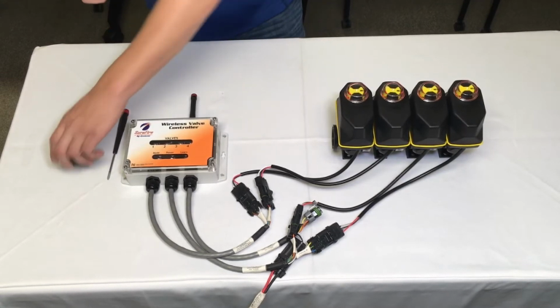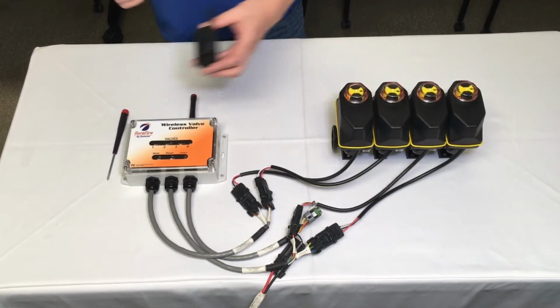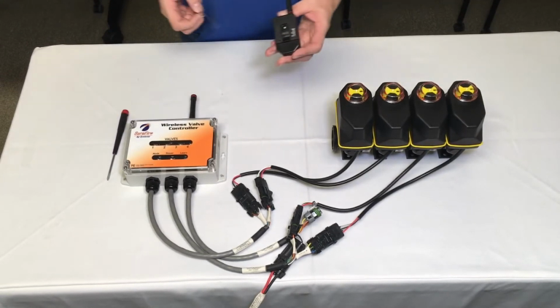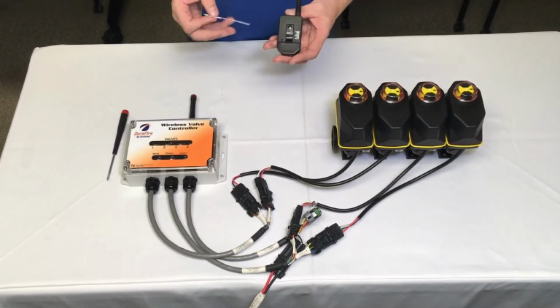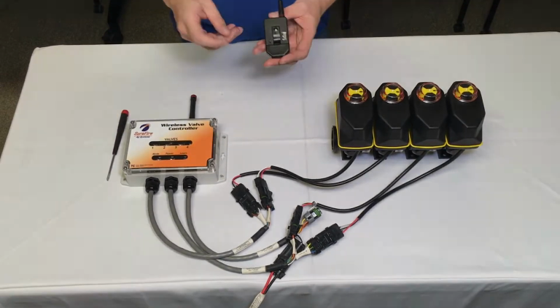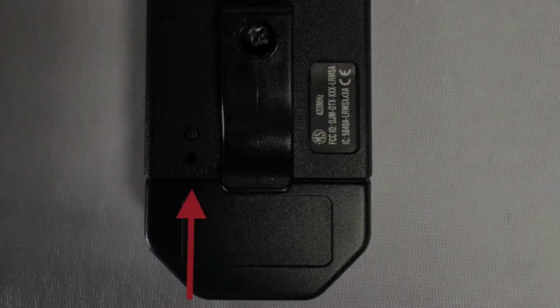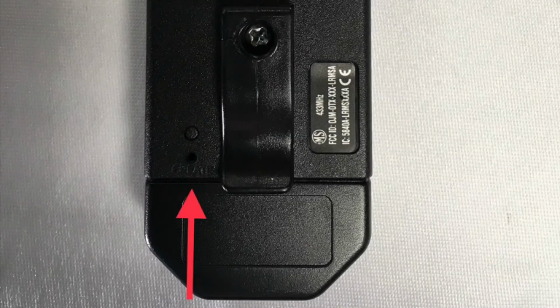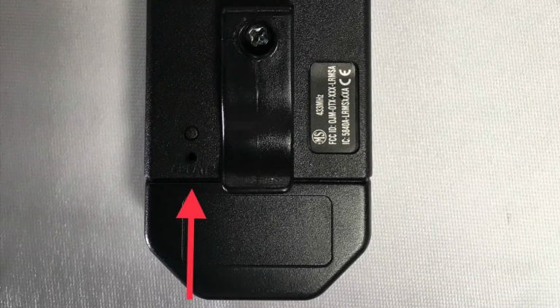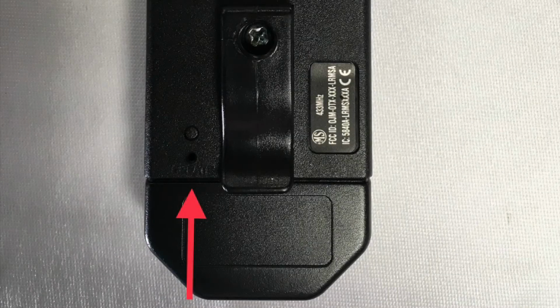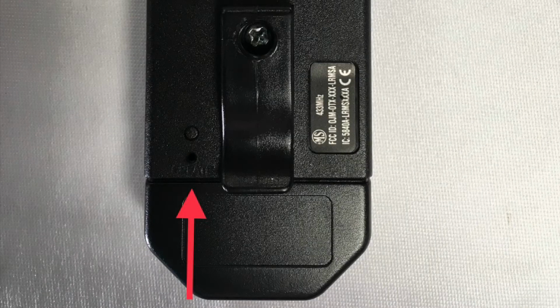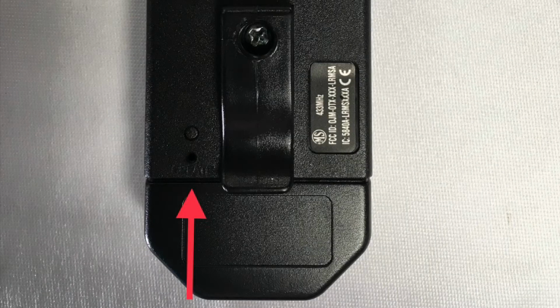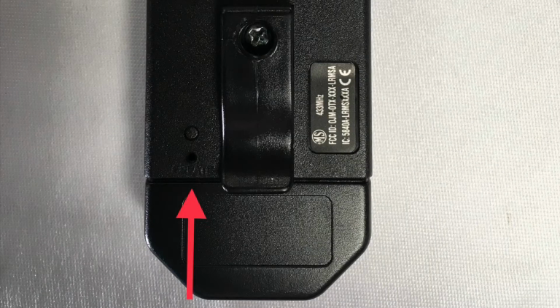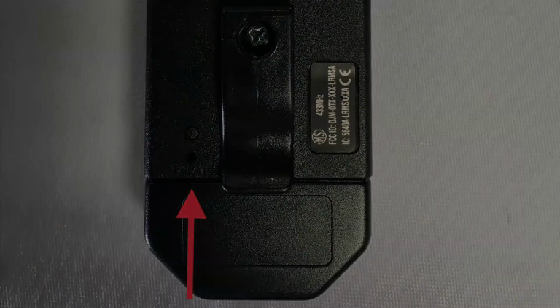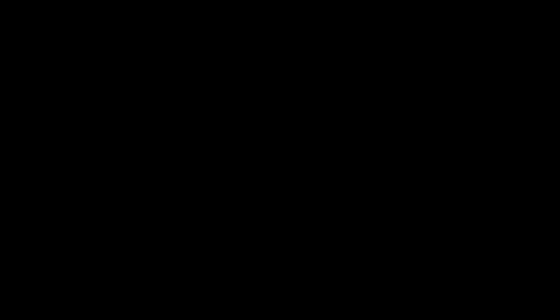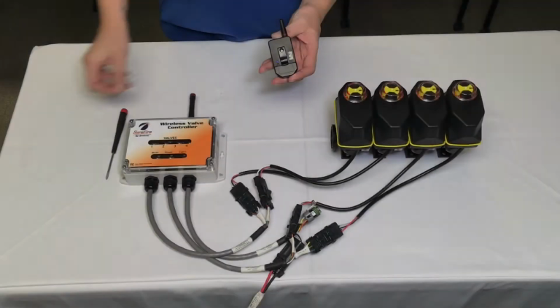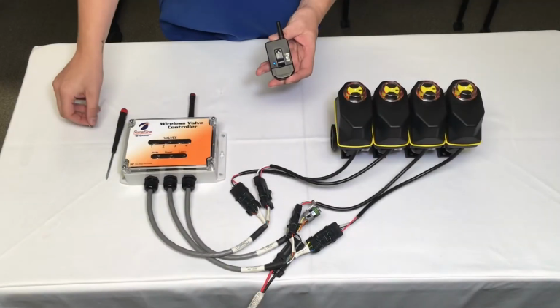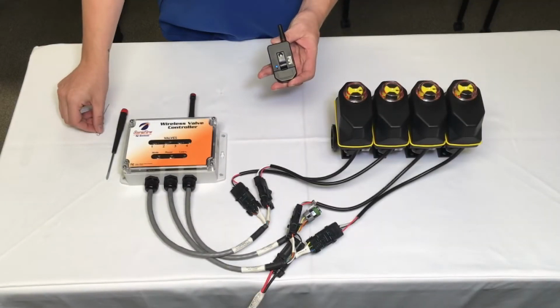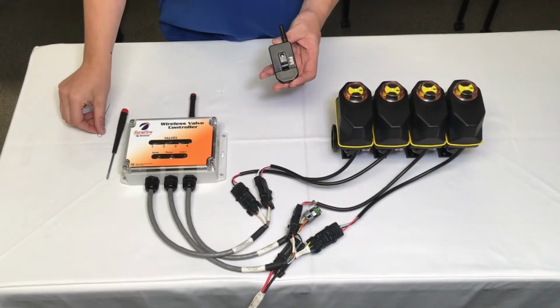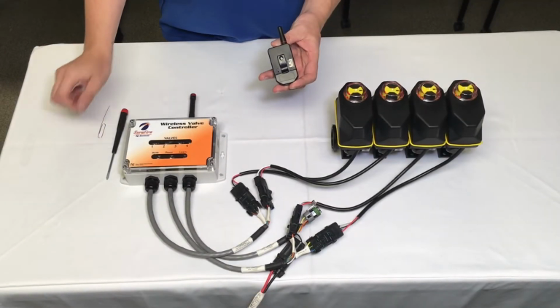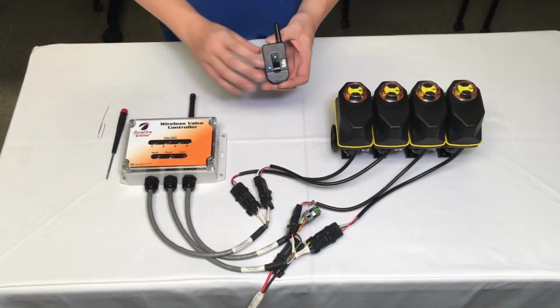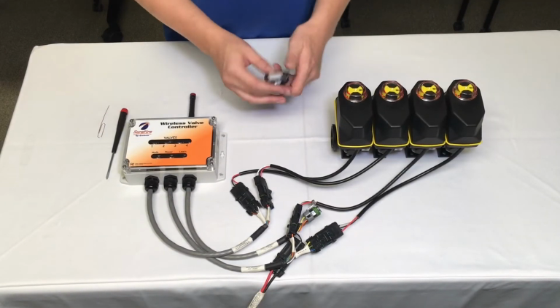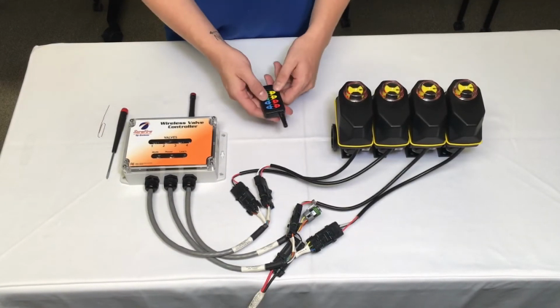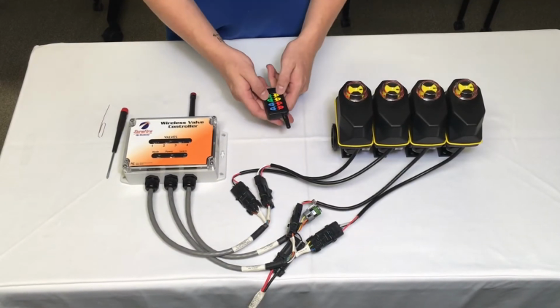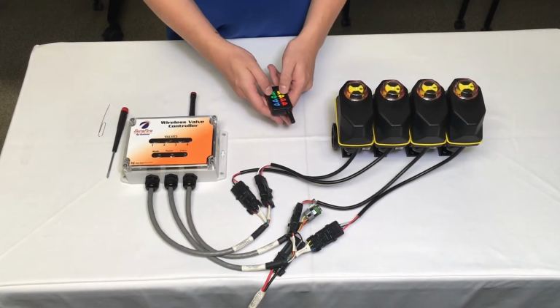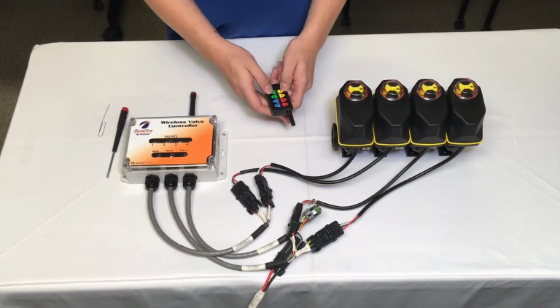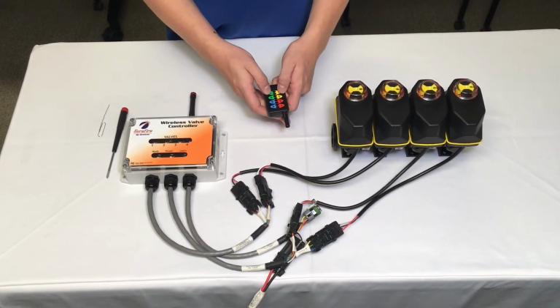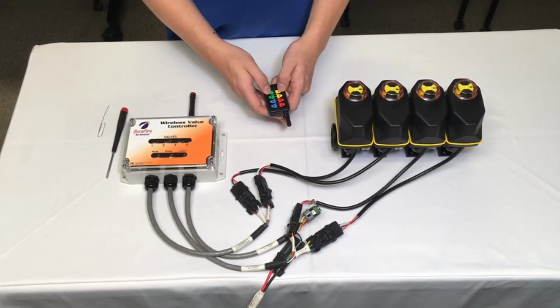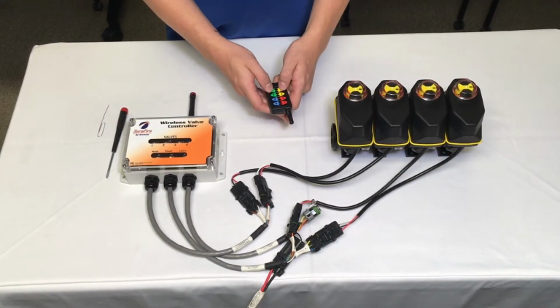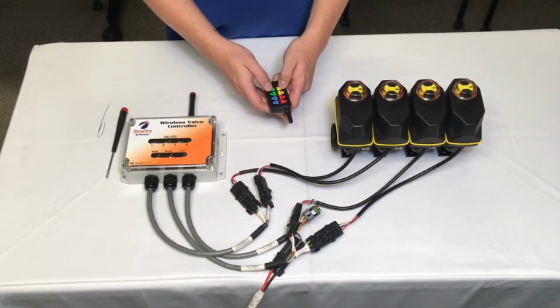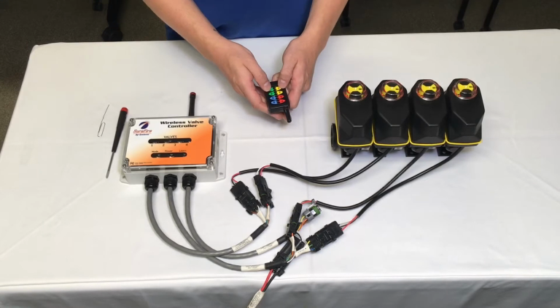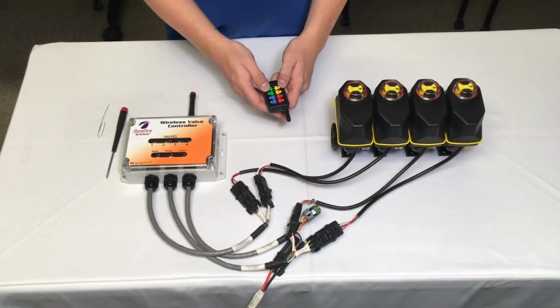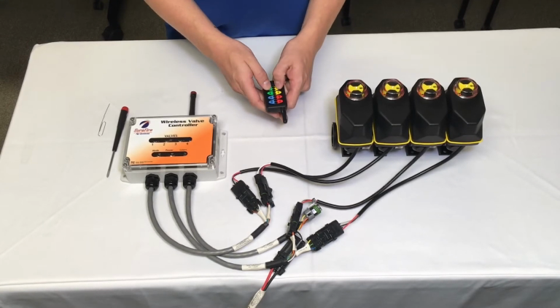The first step is on the back of the remote — insert the paper clip where it says 'create.' The blue light will start flashing. Turn the remote over and press the buttons one through eight in sequence.